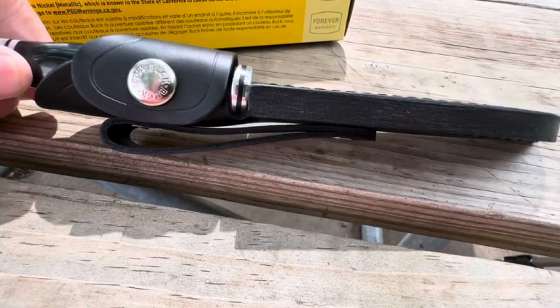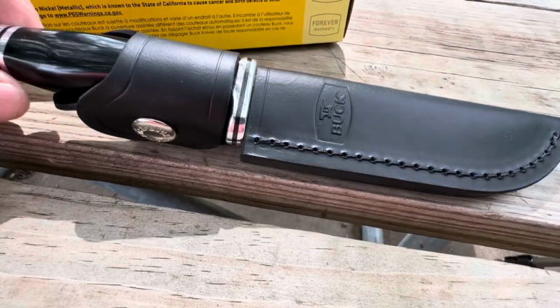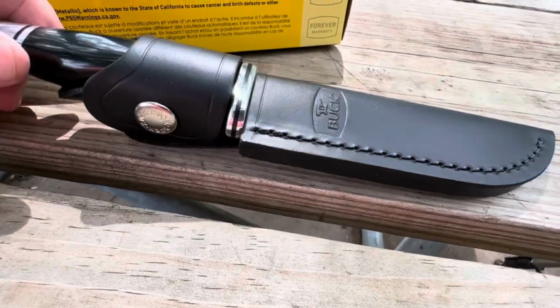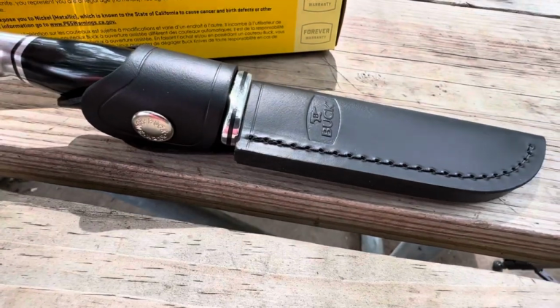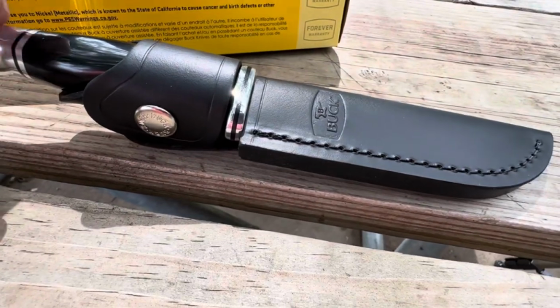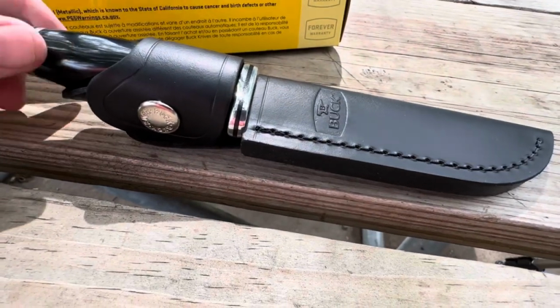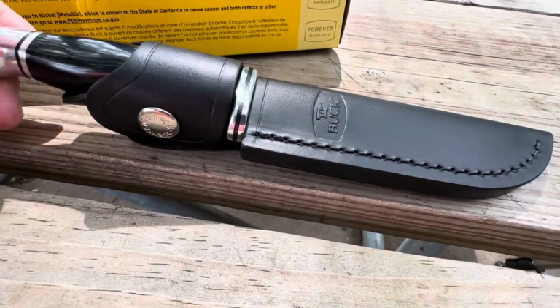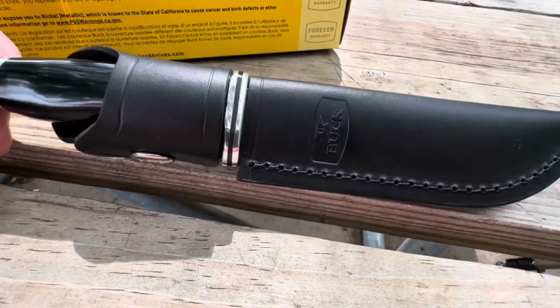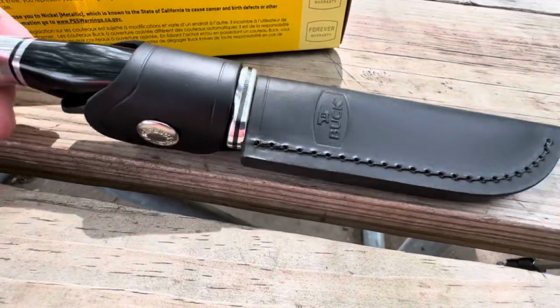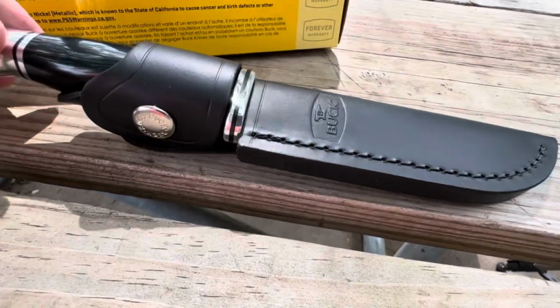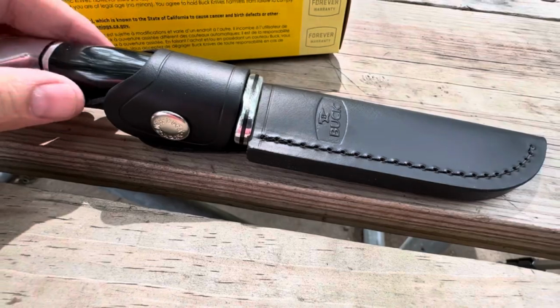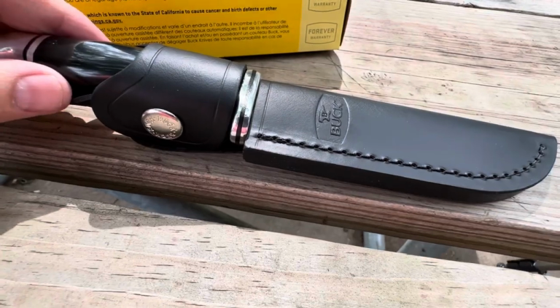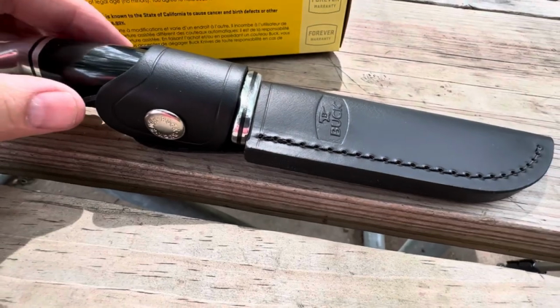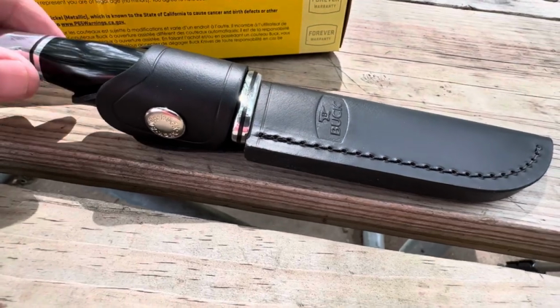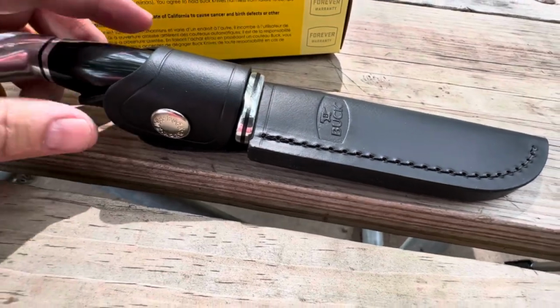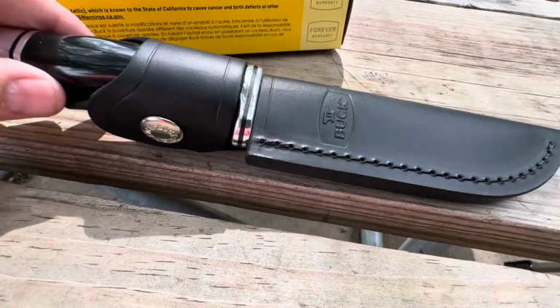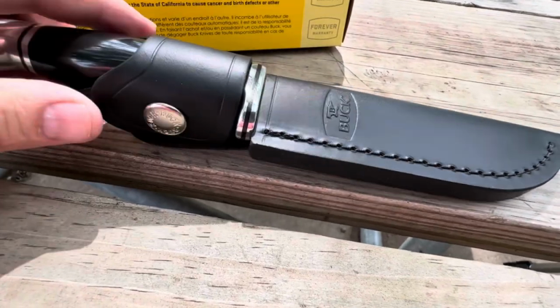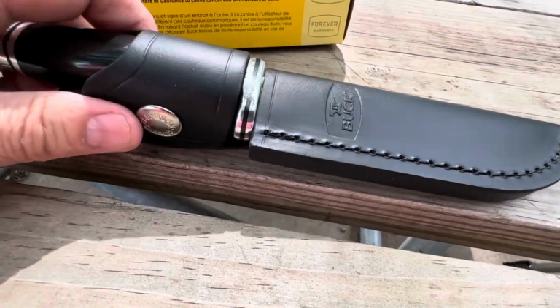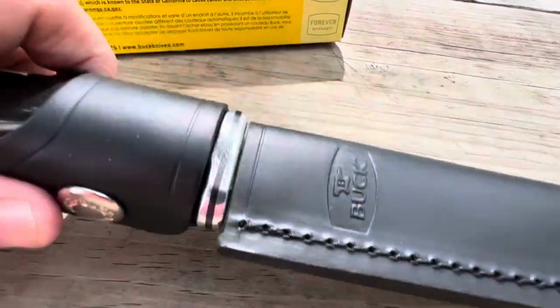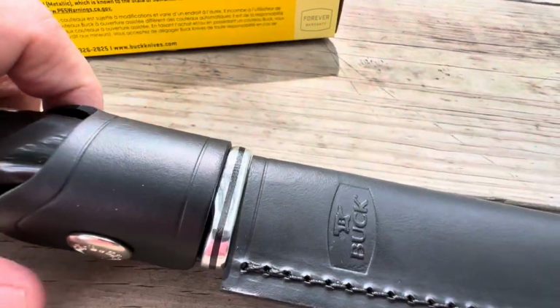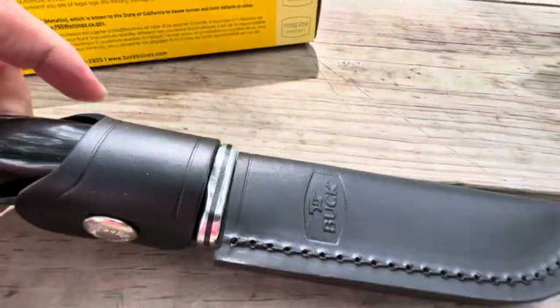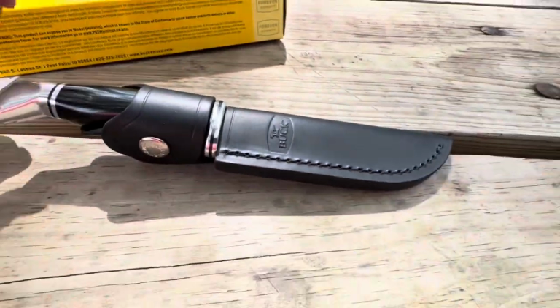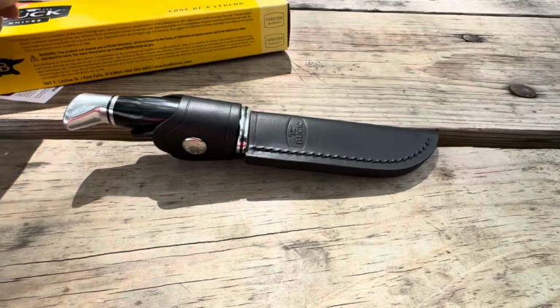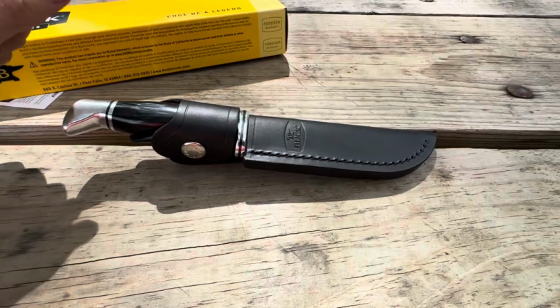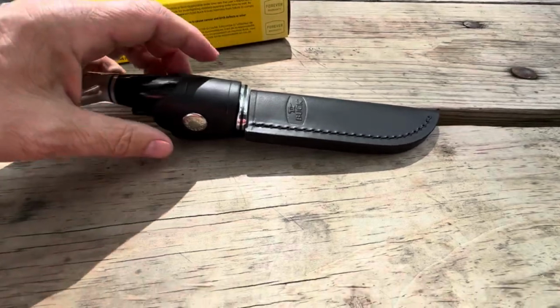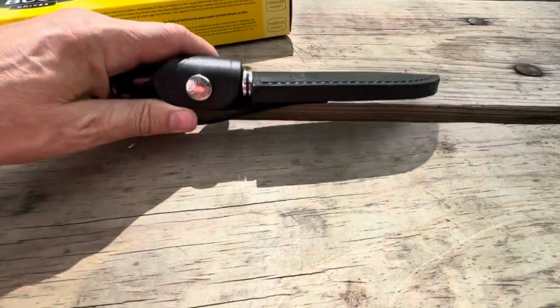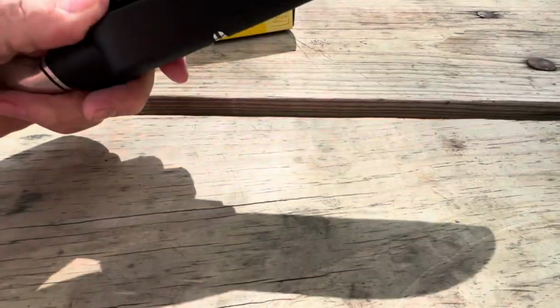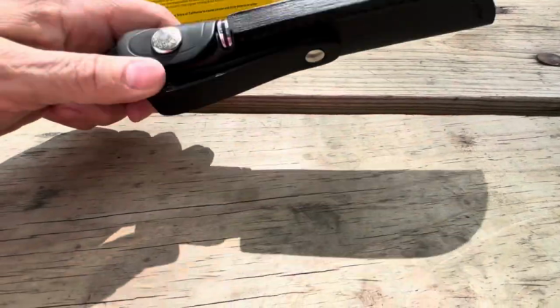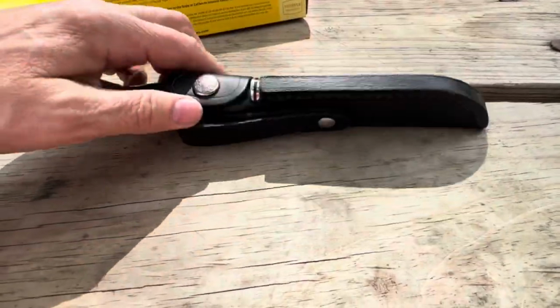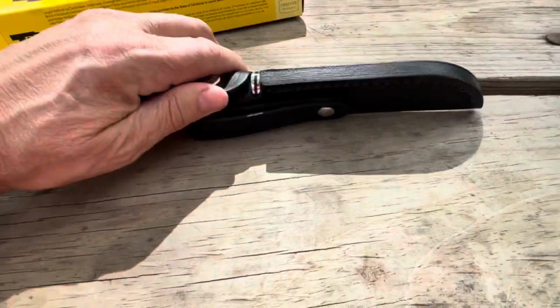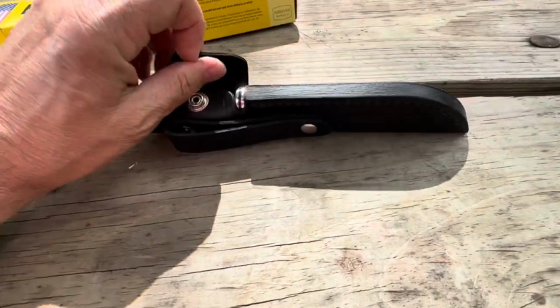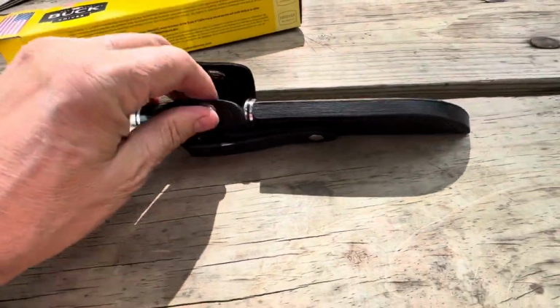It is a very nice knife. This is what they call the 119 mini, and you'll see why in a minute because I have the 119 — I'll show you that. Let's open that up.